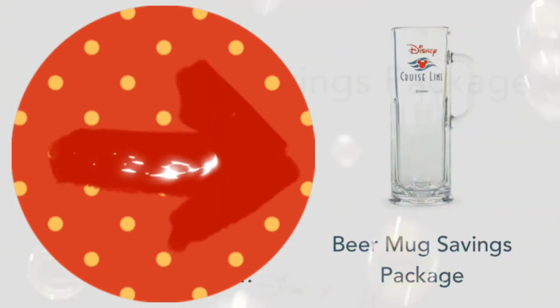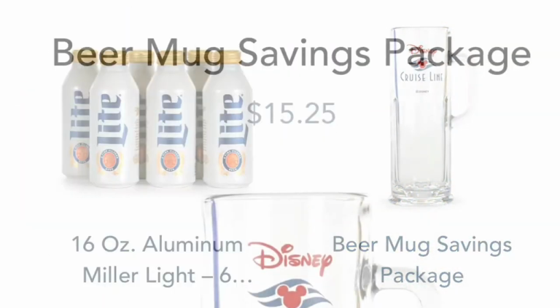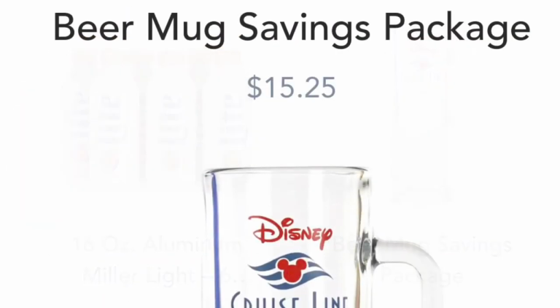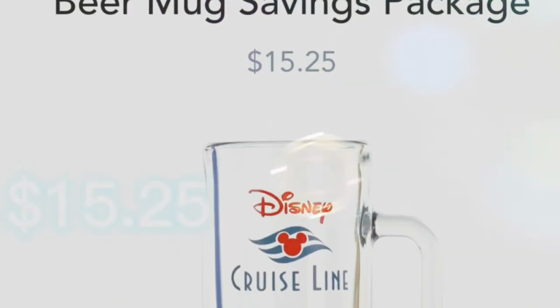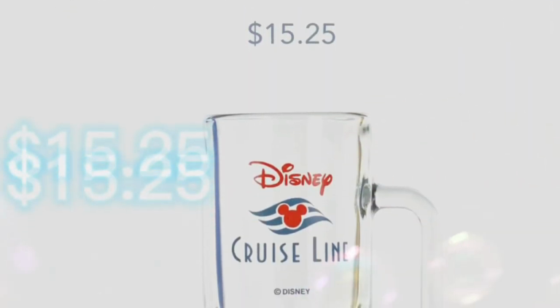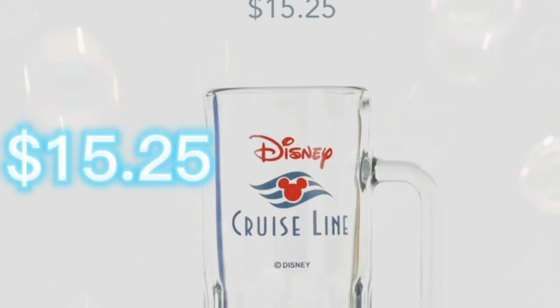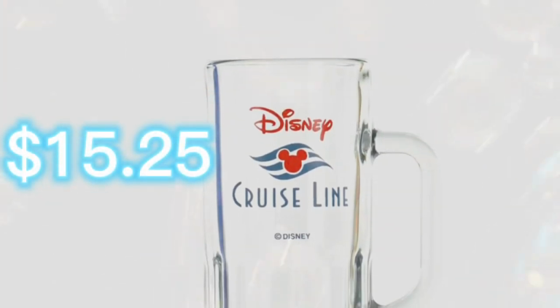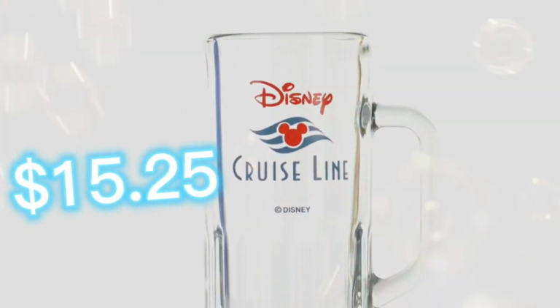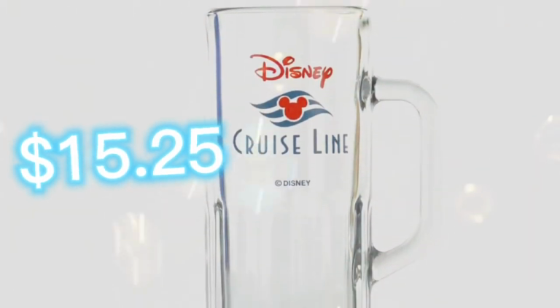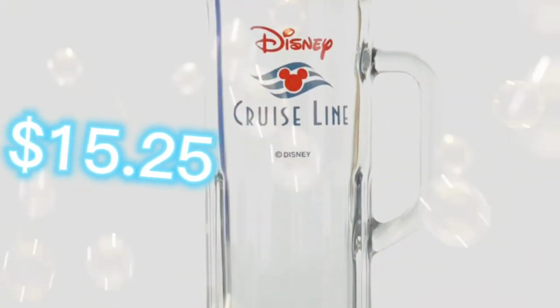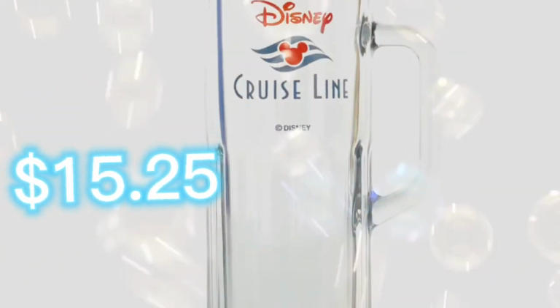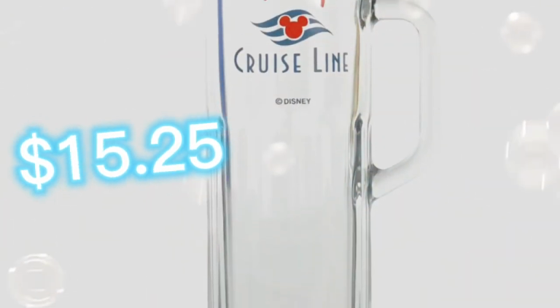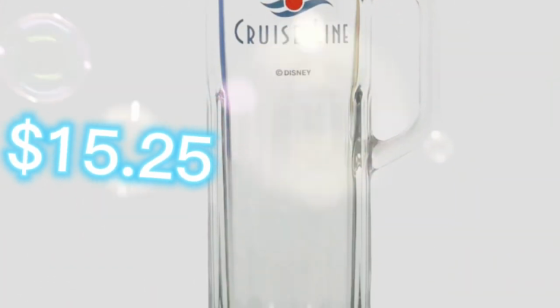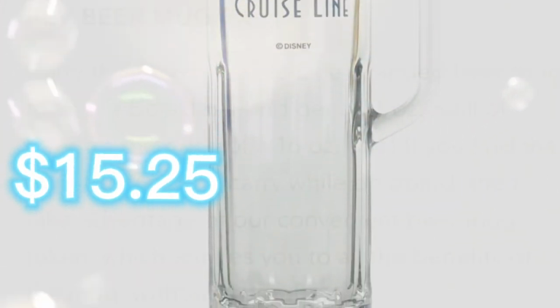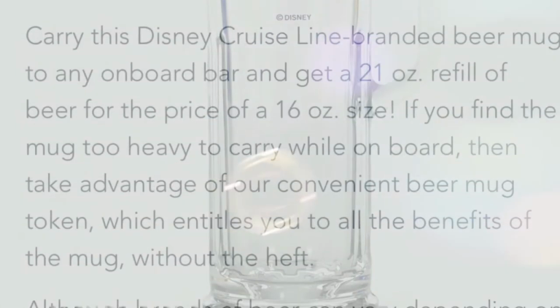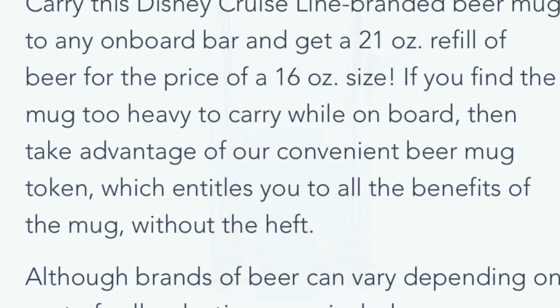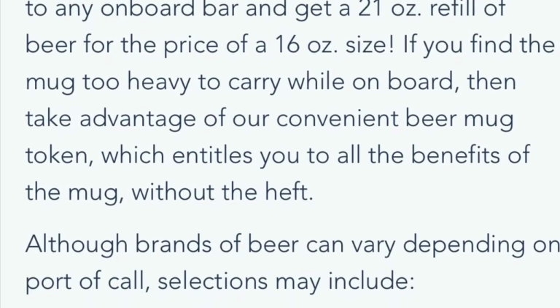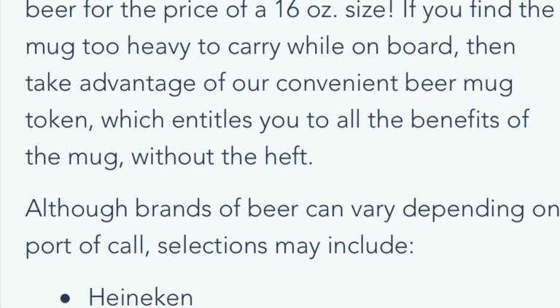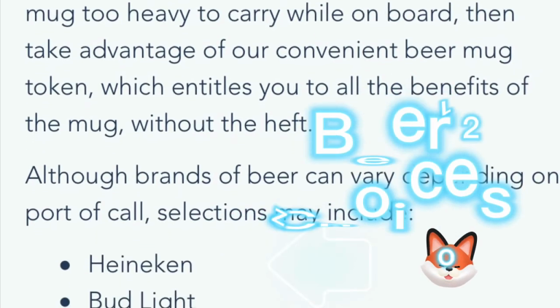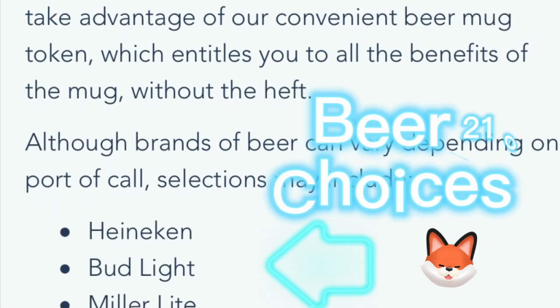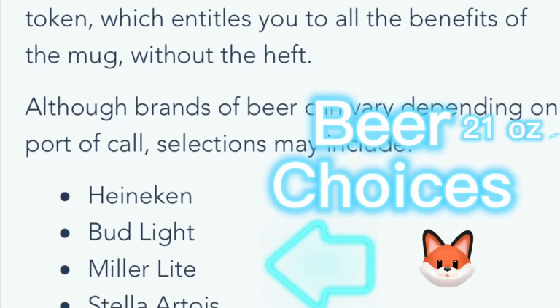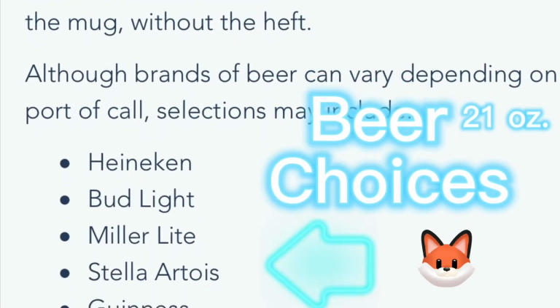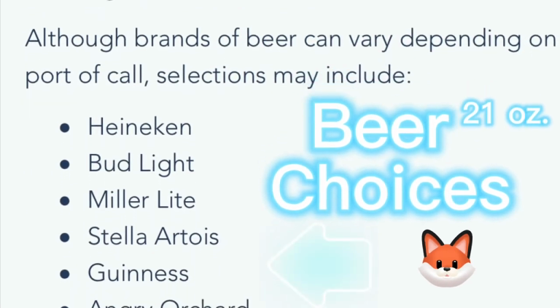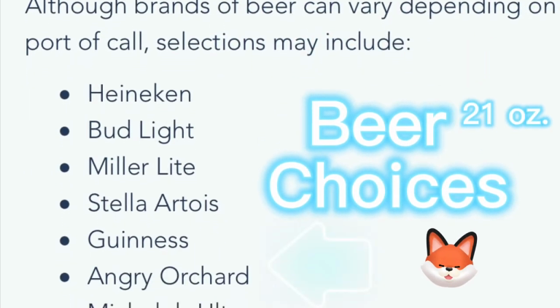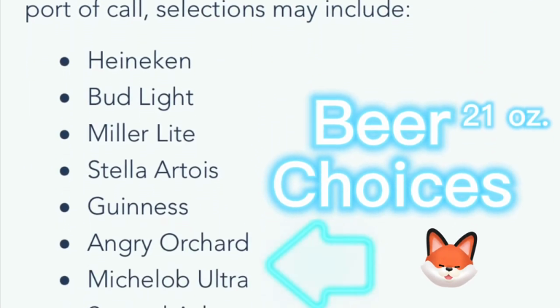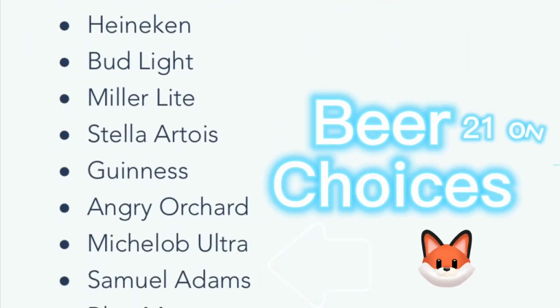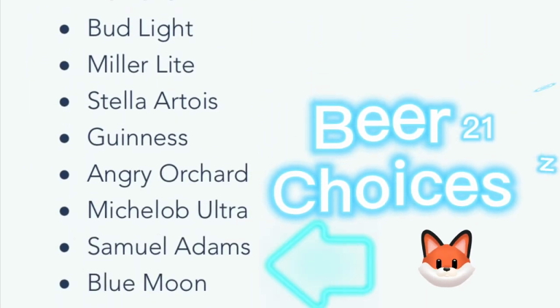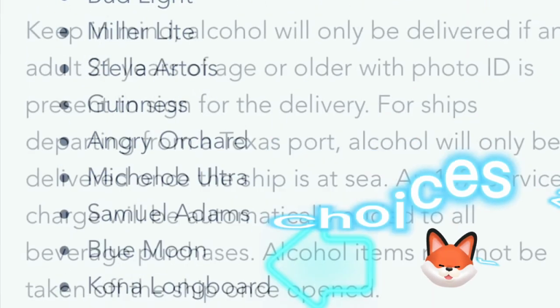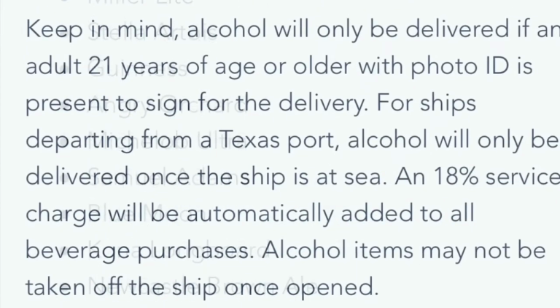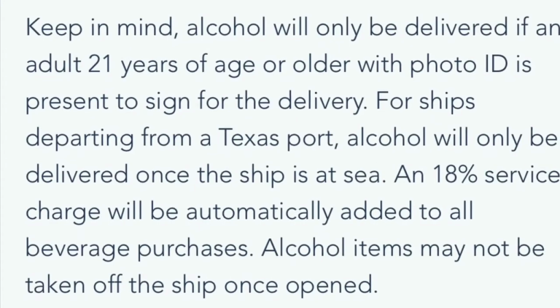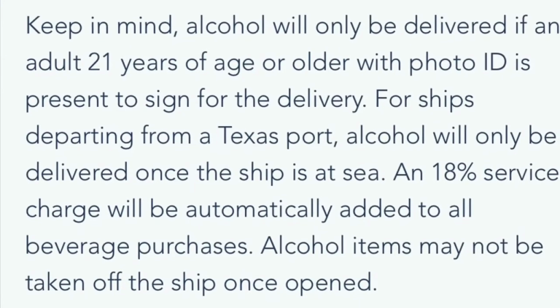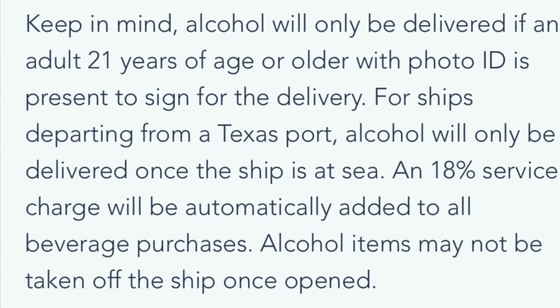The glass mug will be delivered to your room along with a token that you will bring to any bar with you. You do not need to carry around the glass mug. You will get a refill of 21 ounces every time you show the token for the 16-ounce beer price, which is about $7.